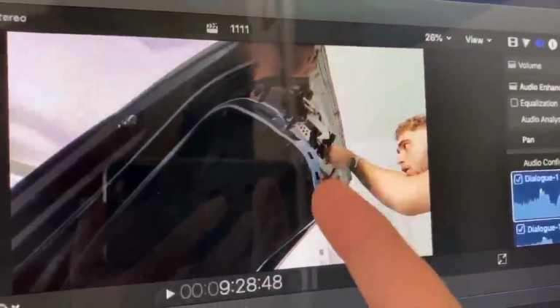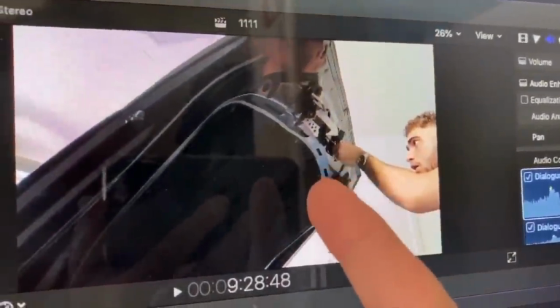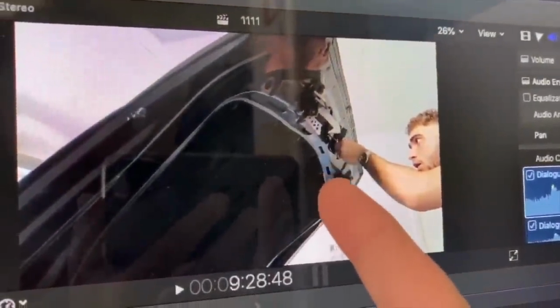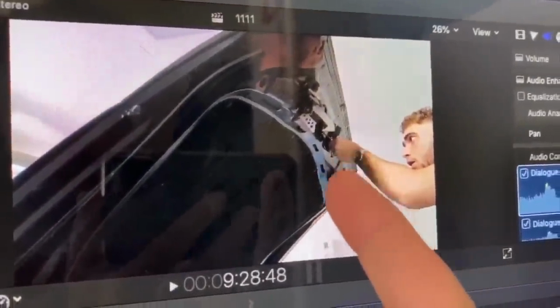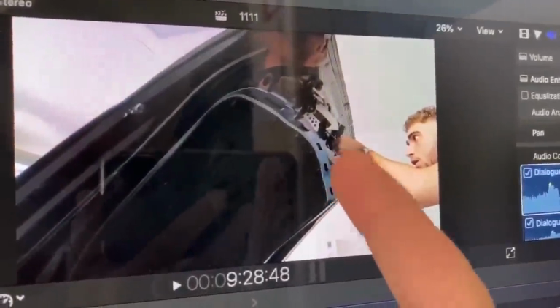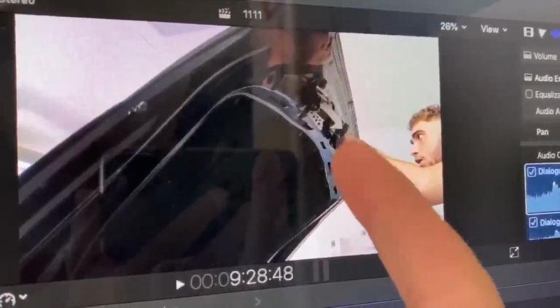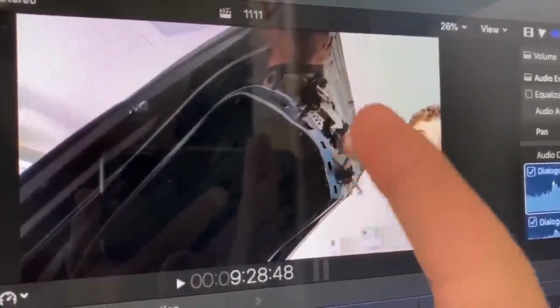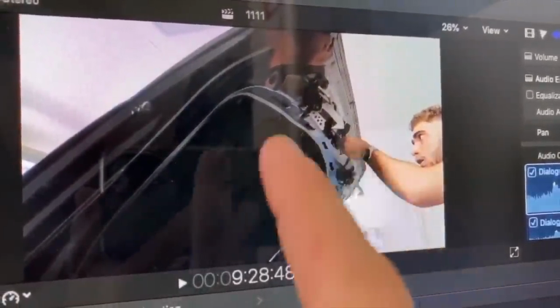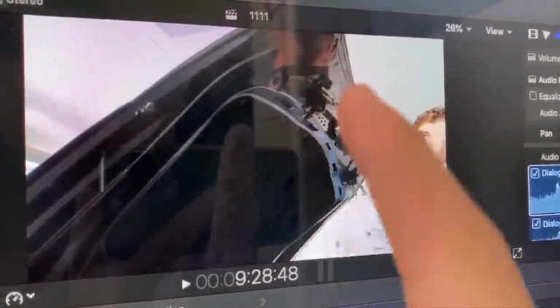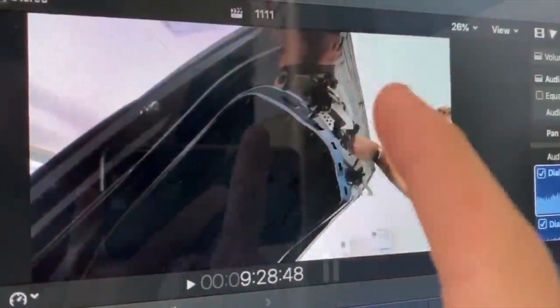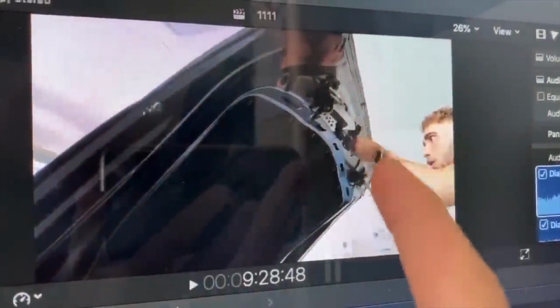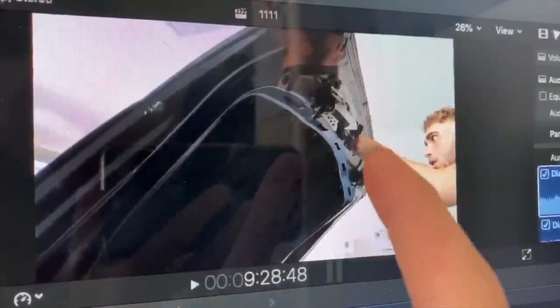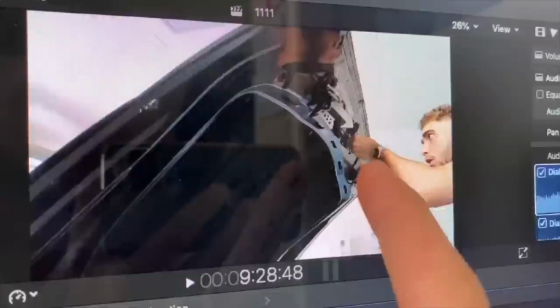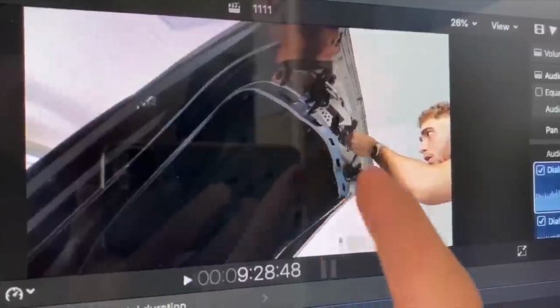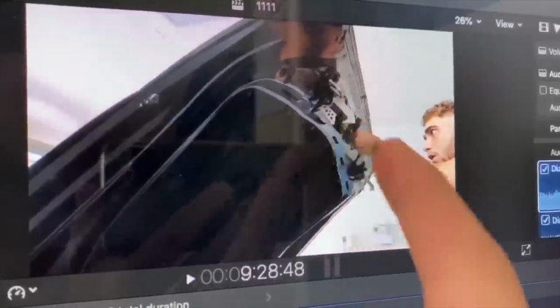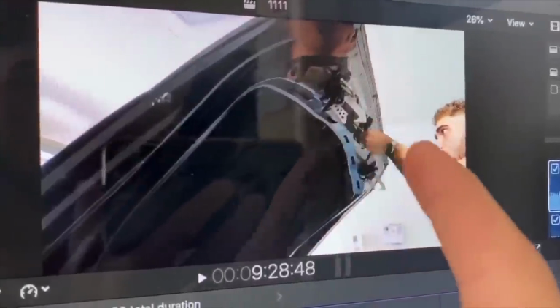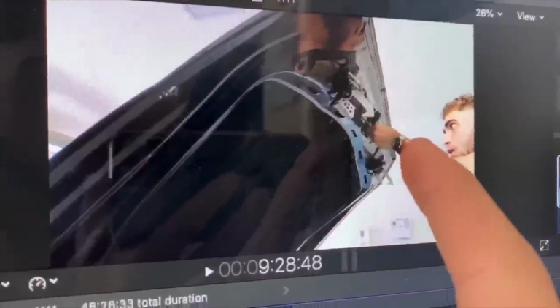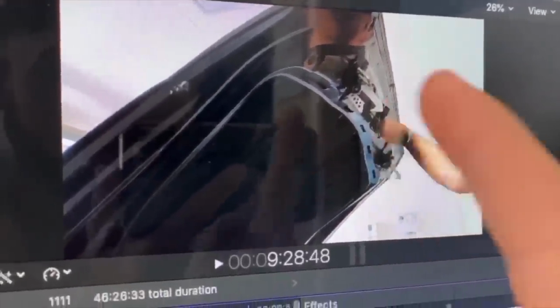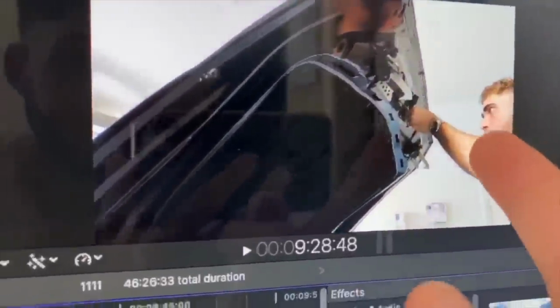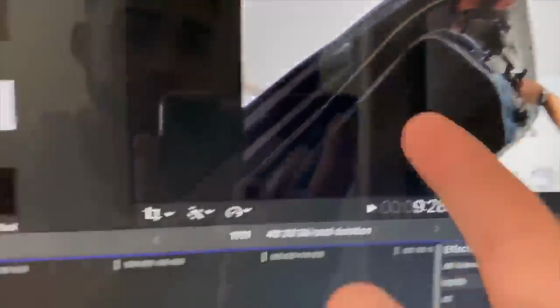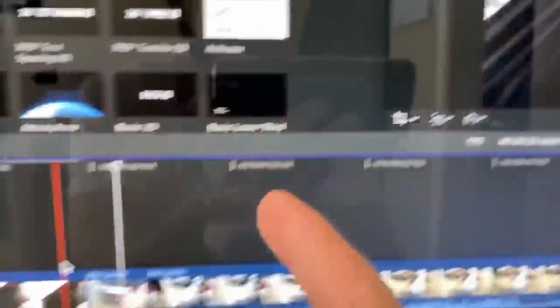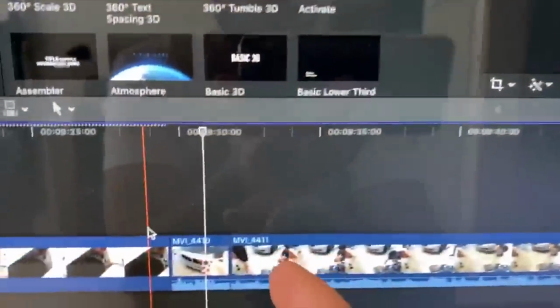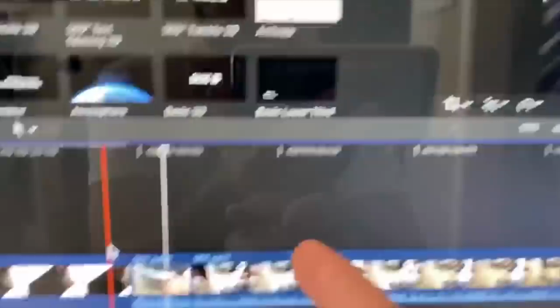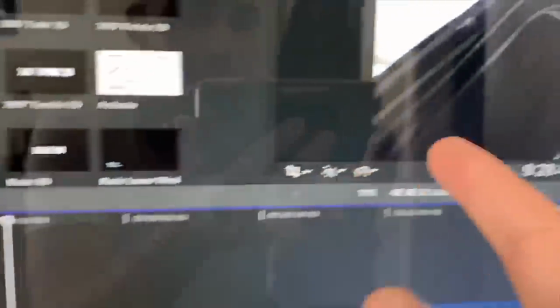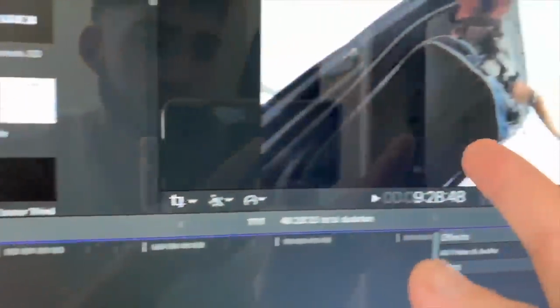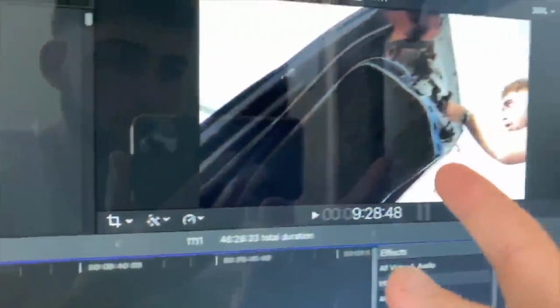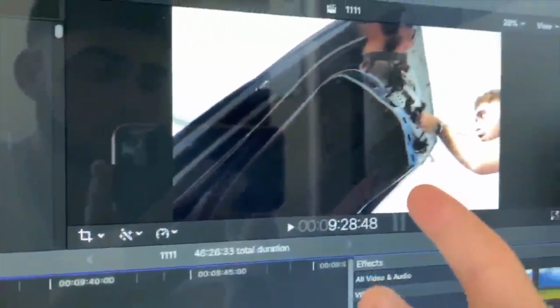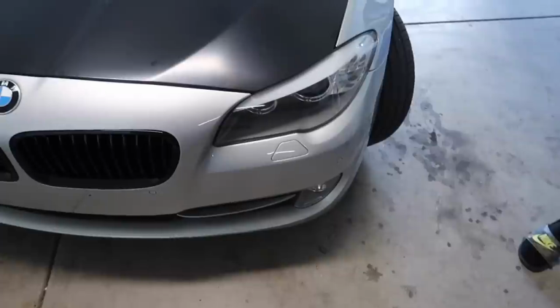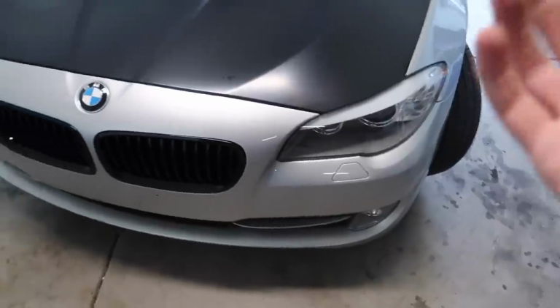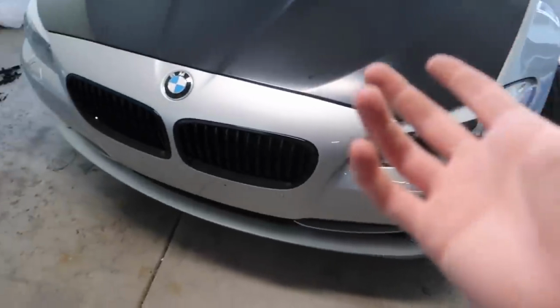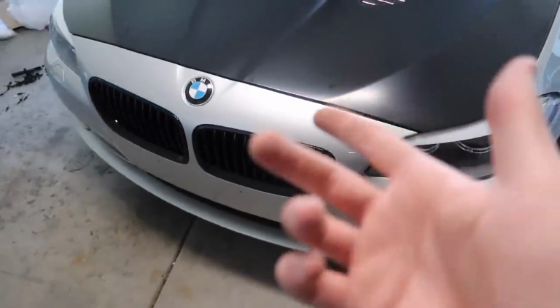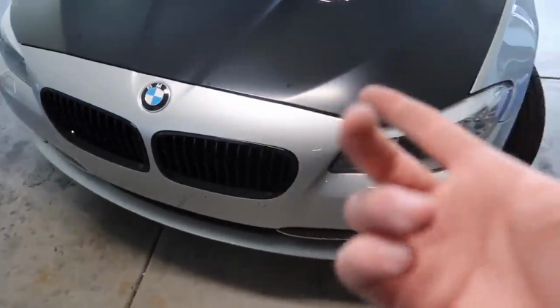The rivets ended up working out perfectly — thank the lord. Those plastic rivets definitely should pick those up if you guys are doing this hood conversion. The next thing we're doing is the bumper, so shout out to Keys Motorsports for the bumper. Let's go ahead and do the bumper.